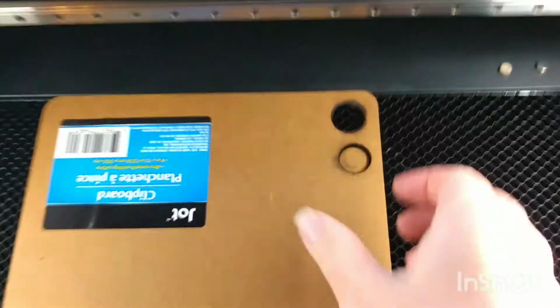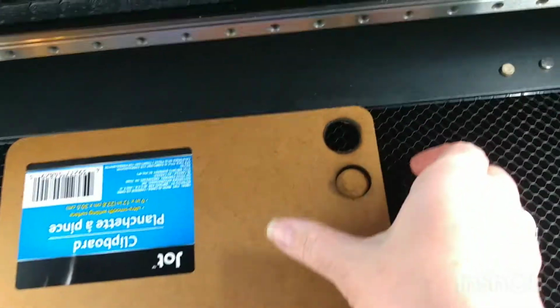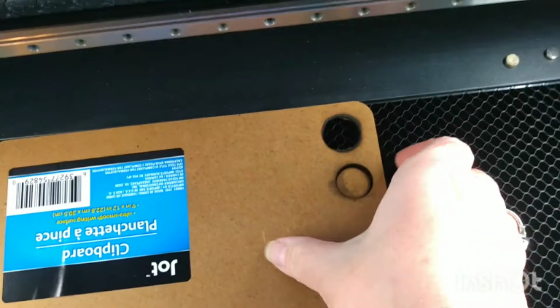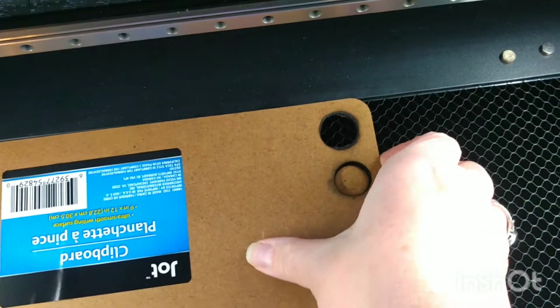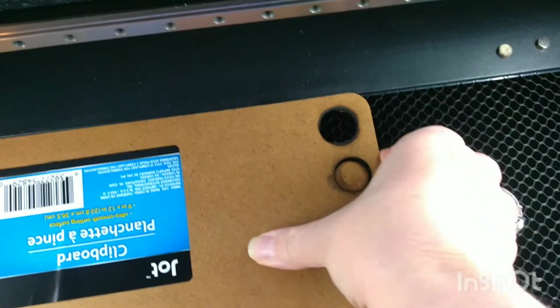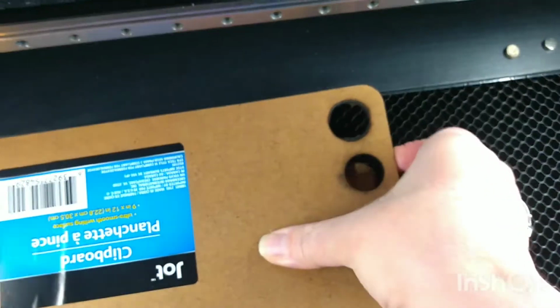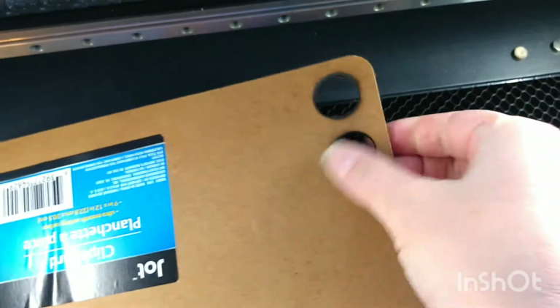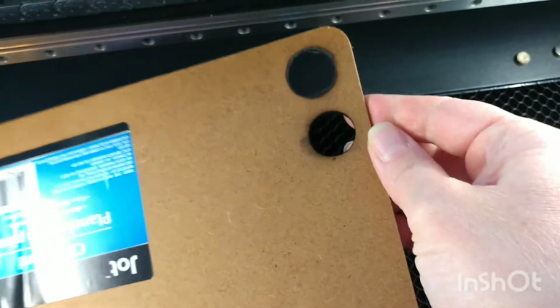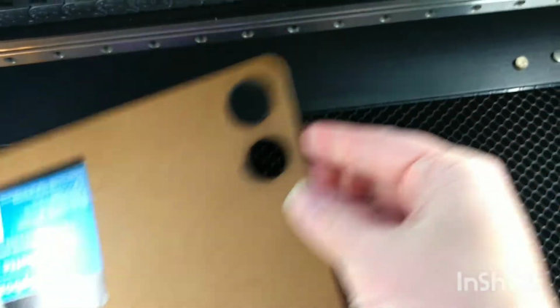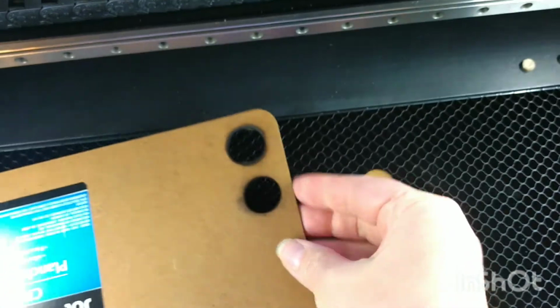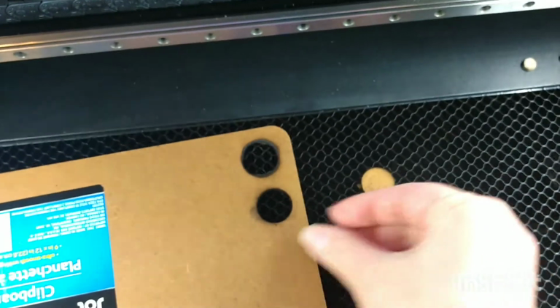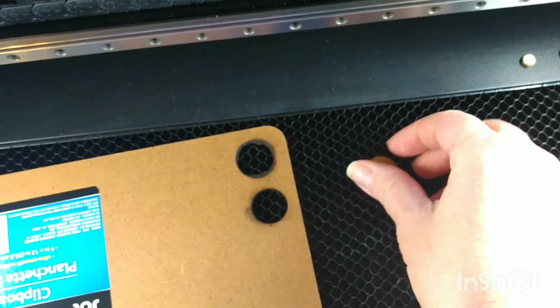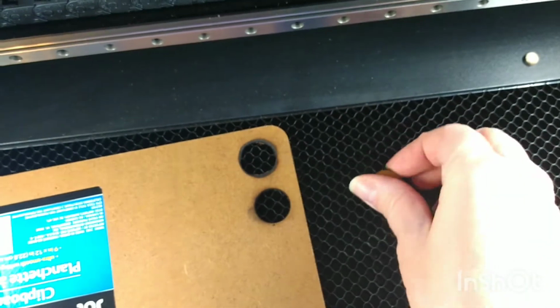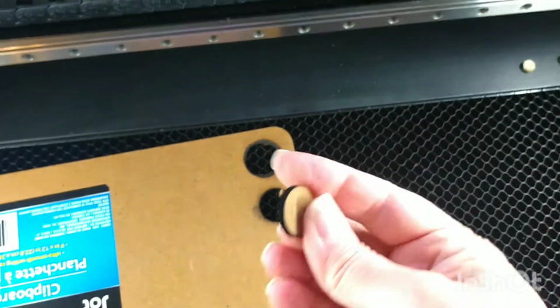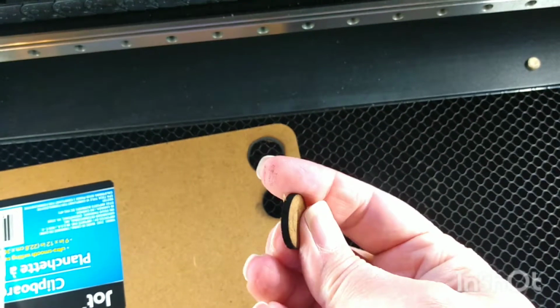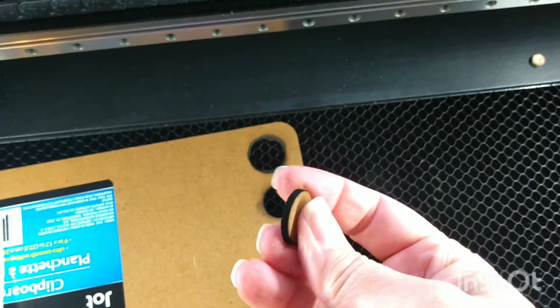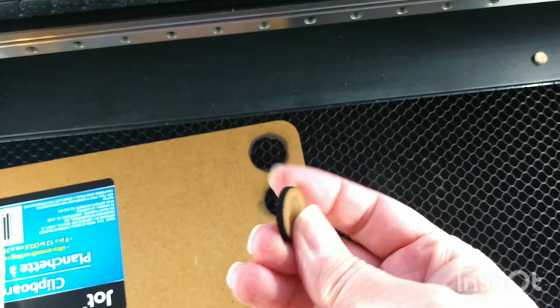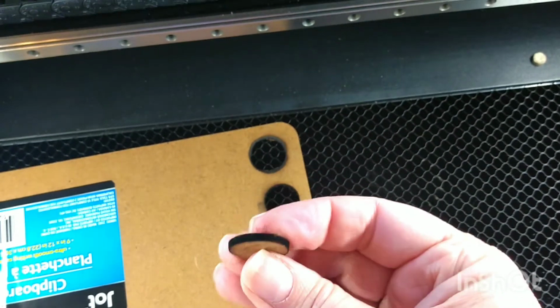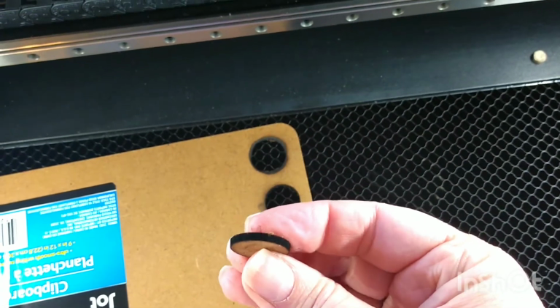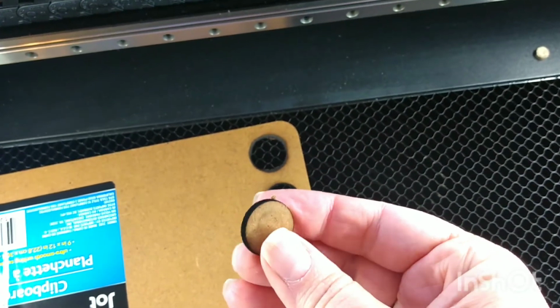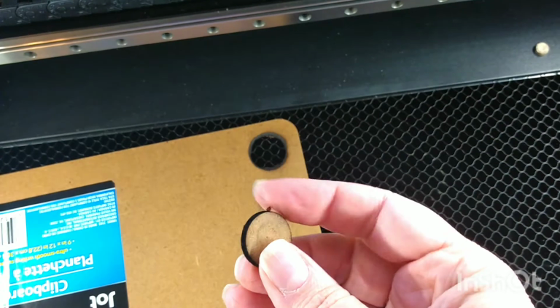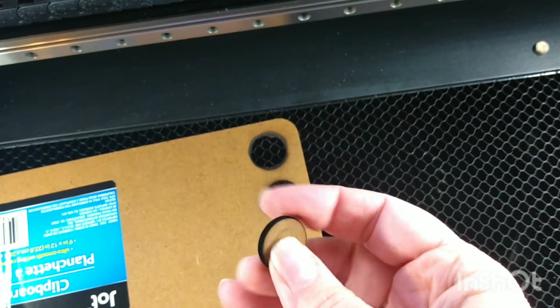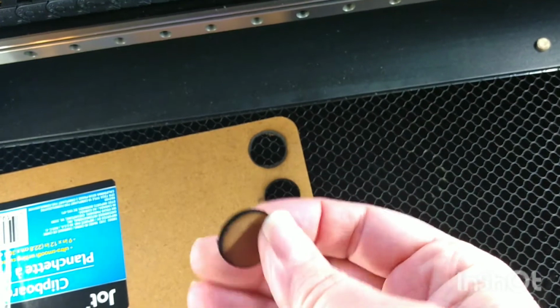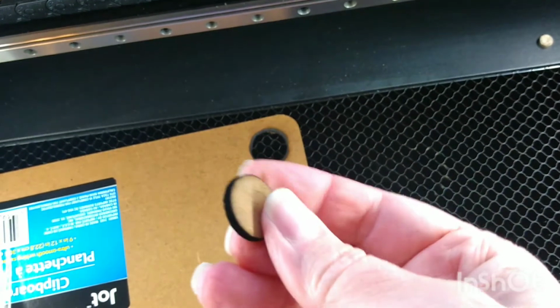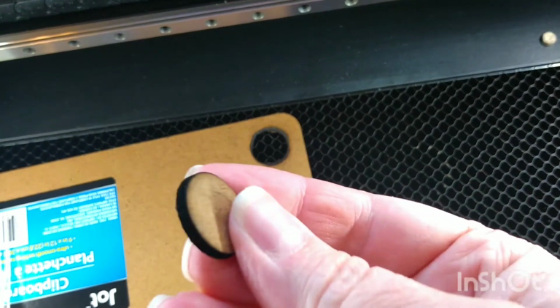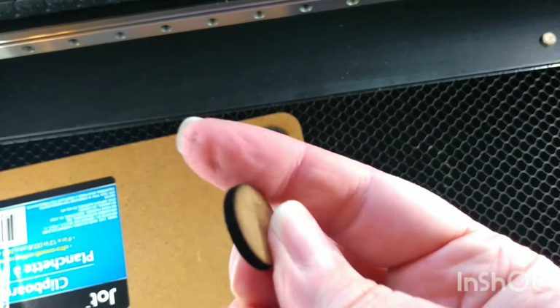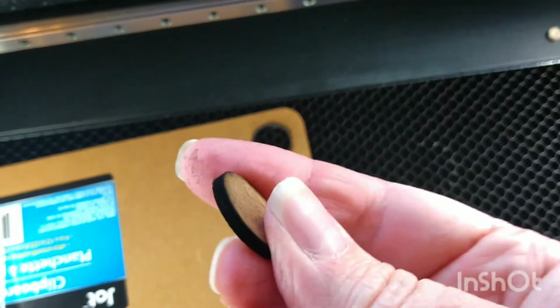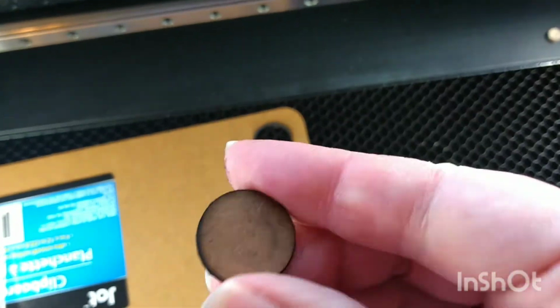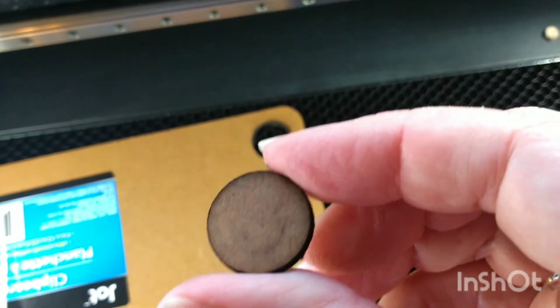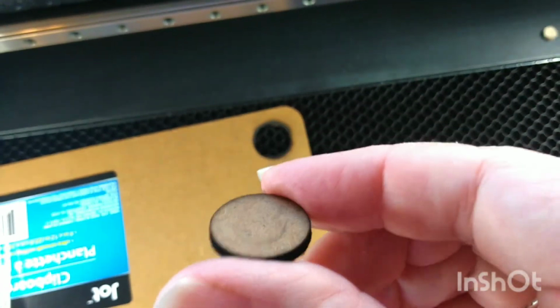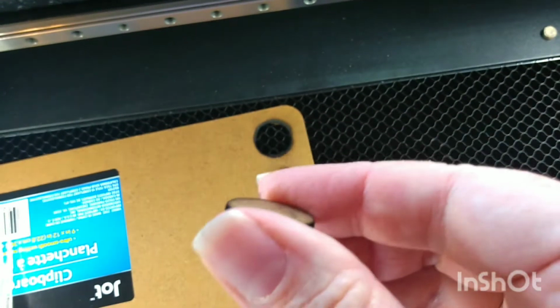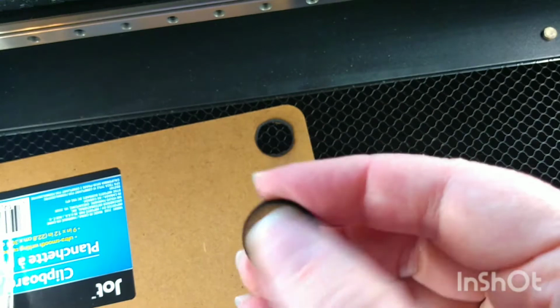Okay, so that did just snap out. It did take three passes, but it has cut out pretty cleanly. There's a little bit of a jagged edge there, but it did cut out nicely.